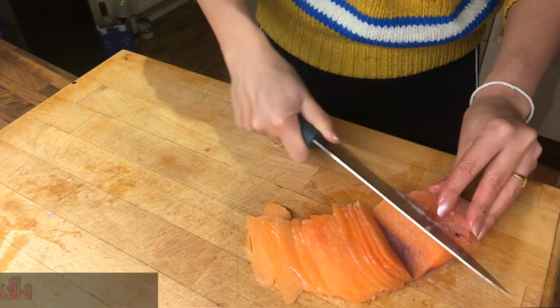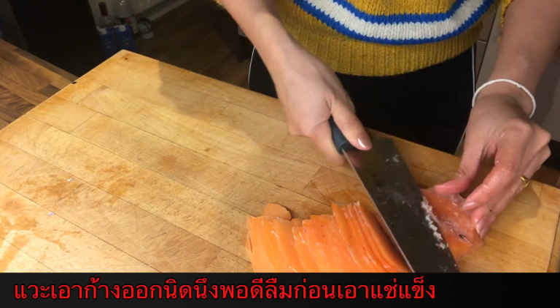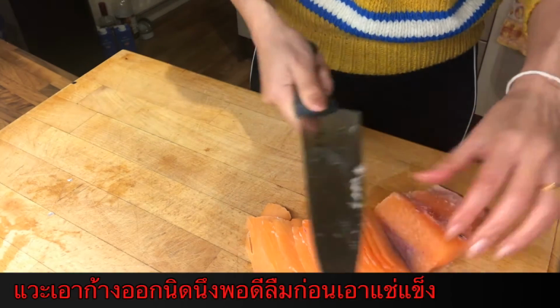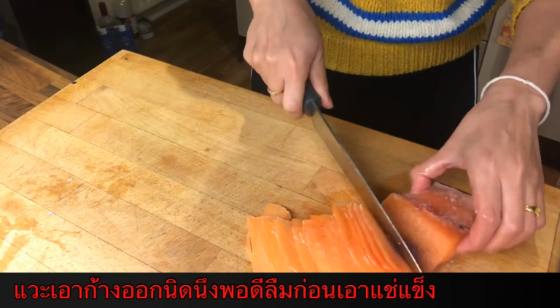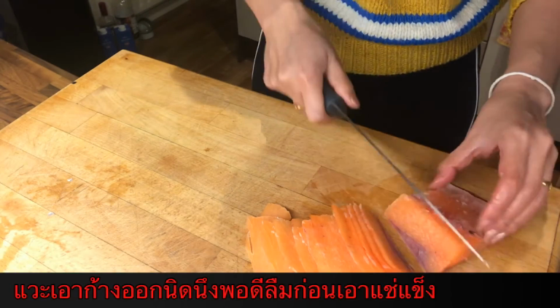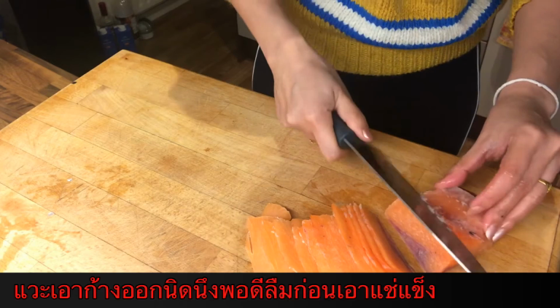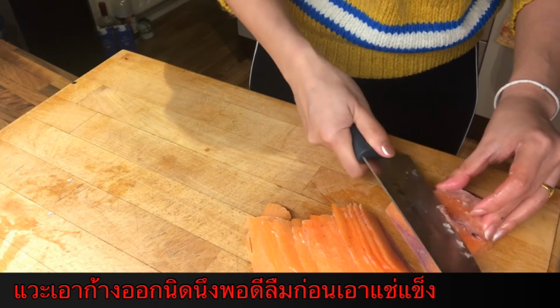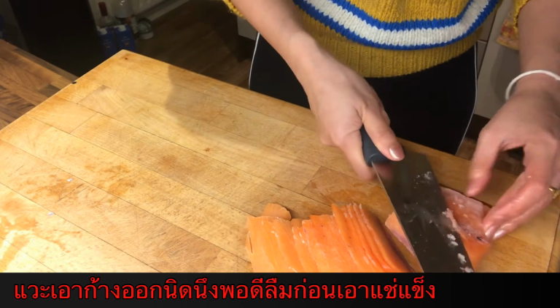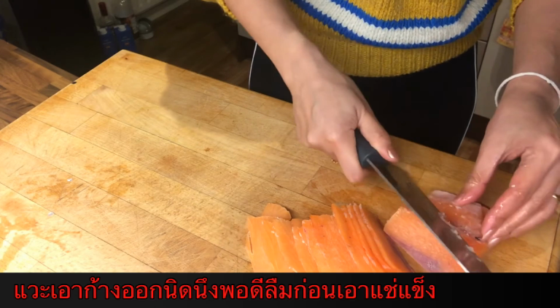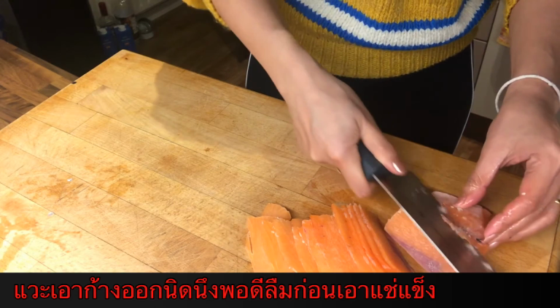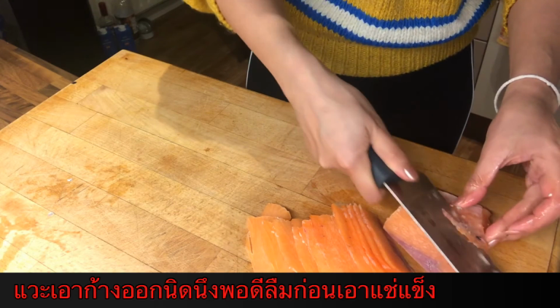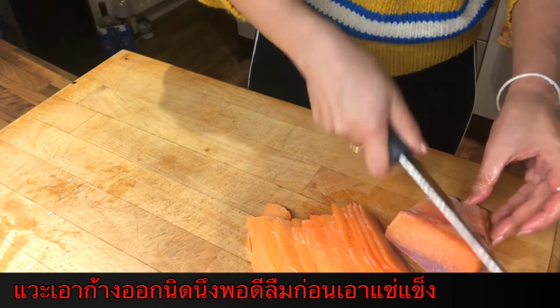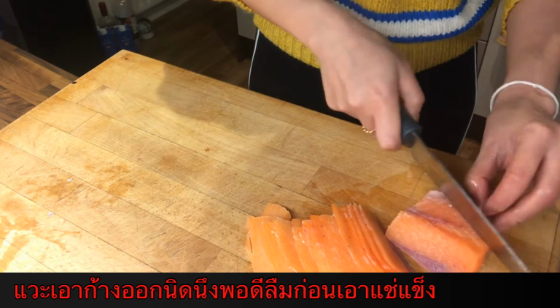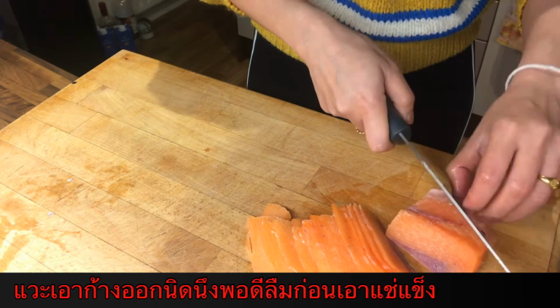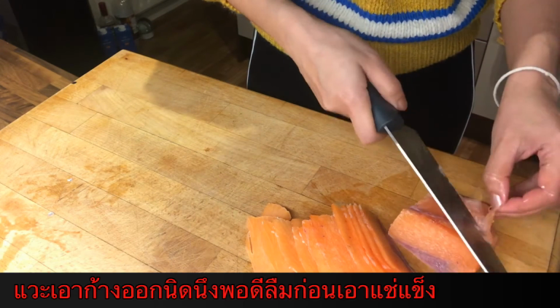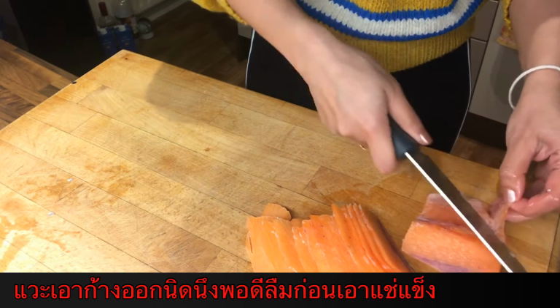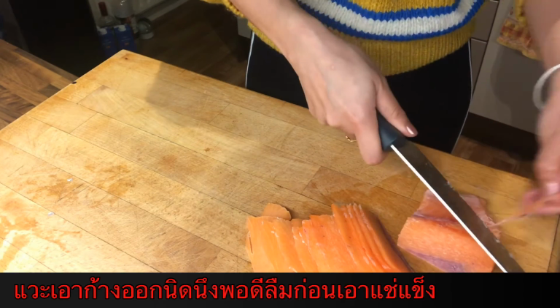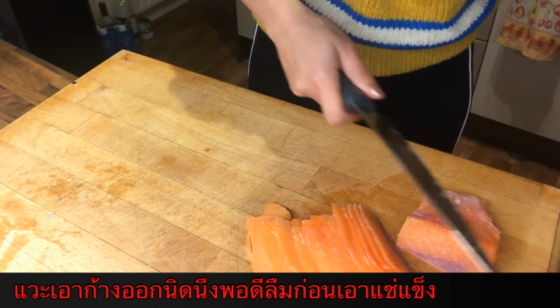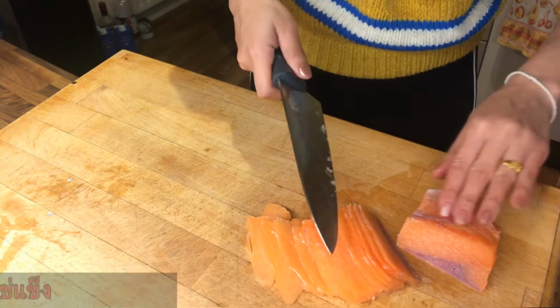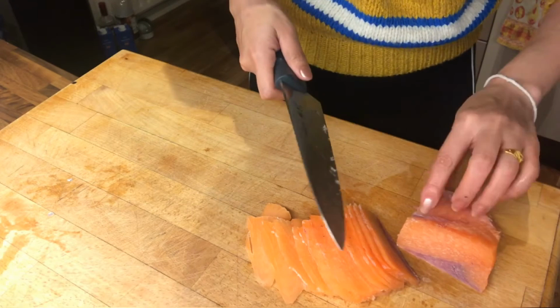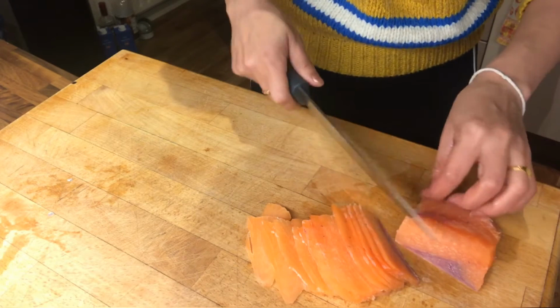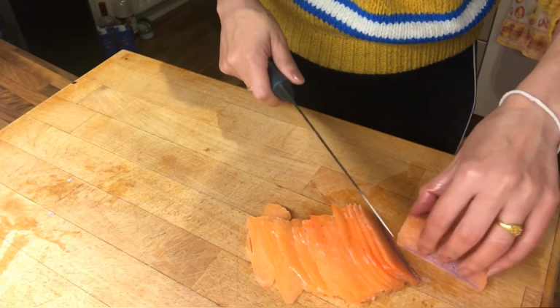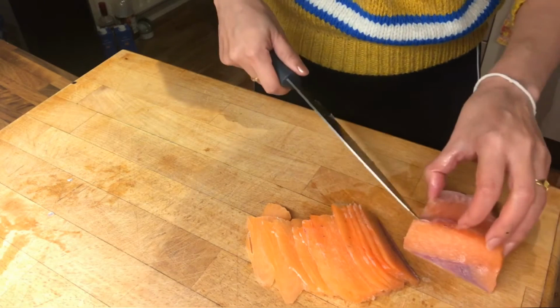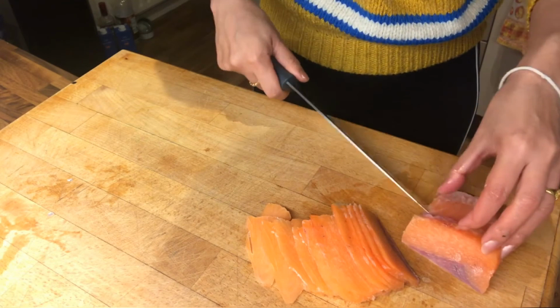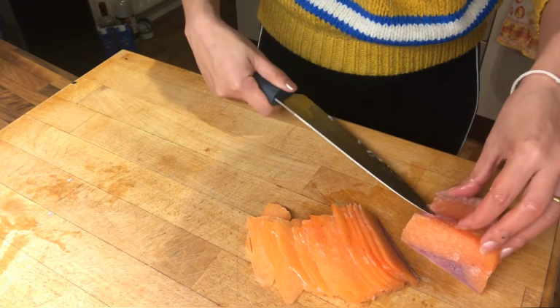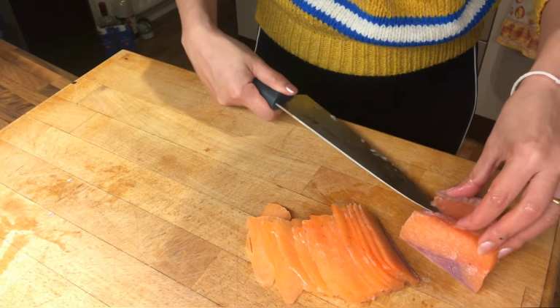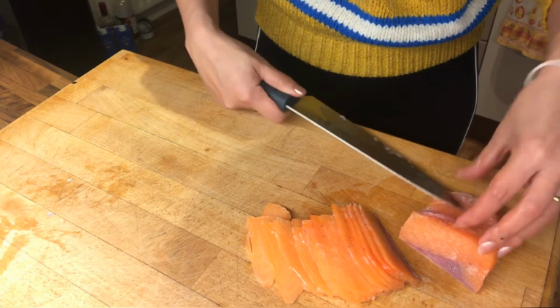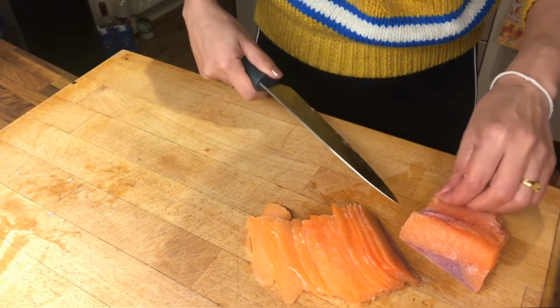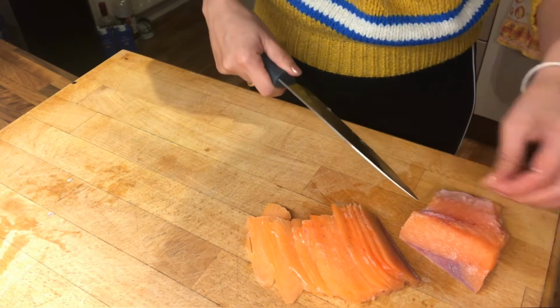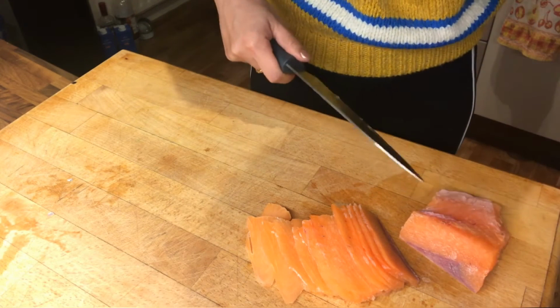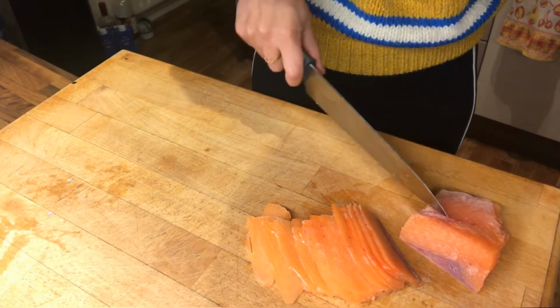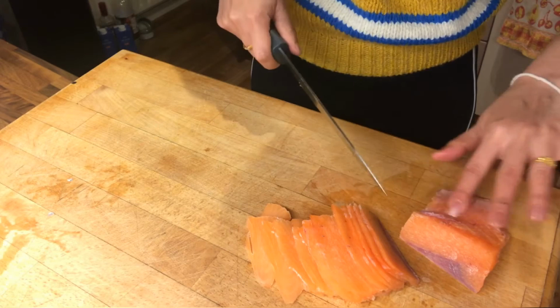ถ้ามีกล้างเราก็เอากล้างออกก่อนนะคะ พอดีกิกิลิมเอากล้างออกก่อนที่จะใส่ช่องฟิตนะคะ ไม่ต้องให้มันแข็งมากขนาดนี้ก็ได้นะคะ So we can slice them a little bit more easily.